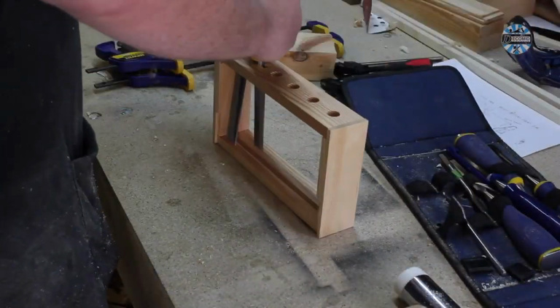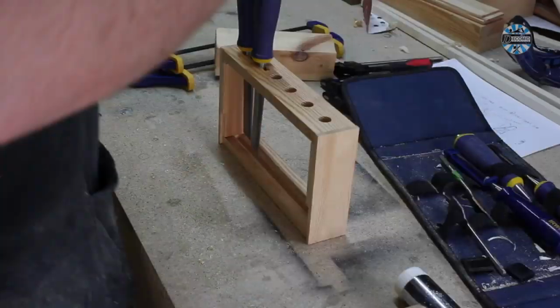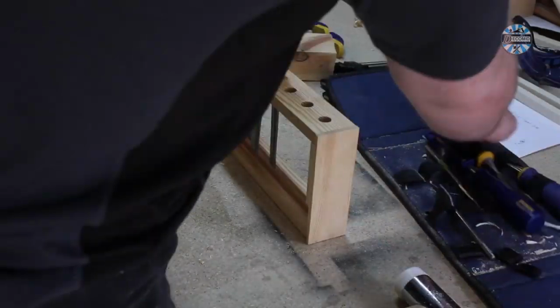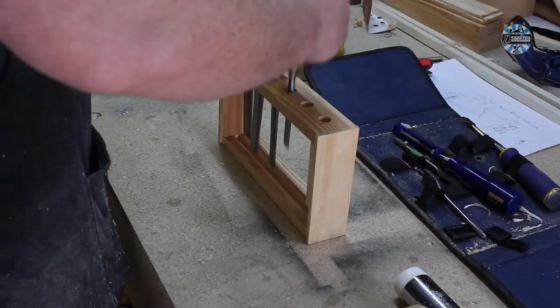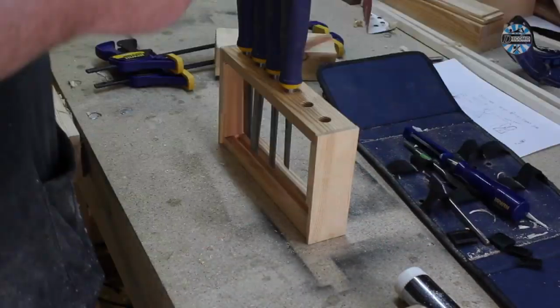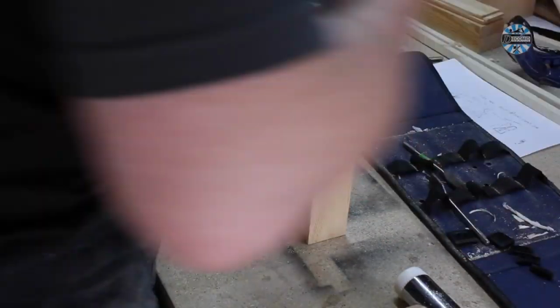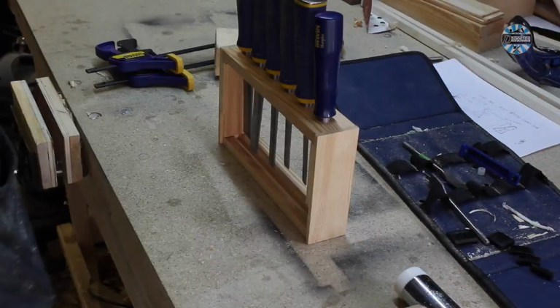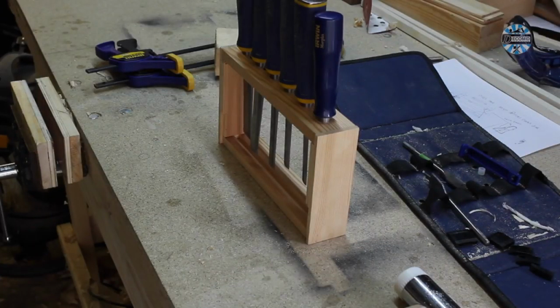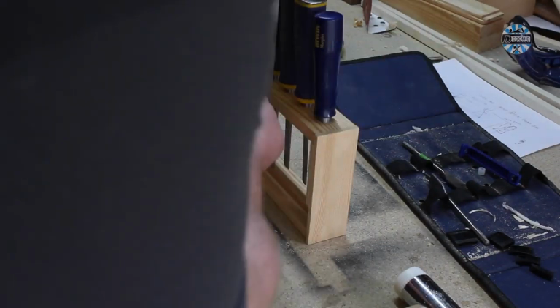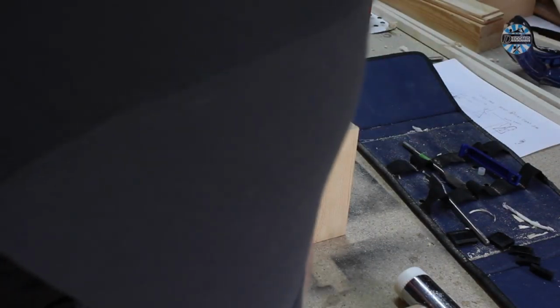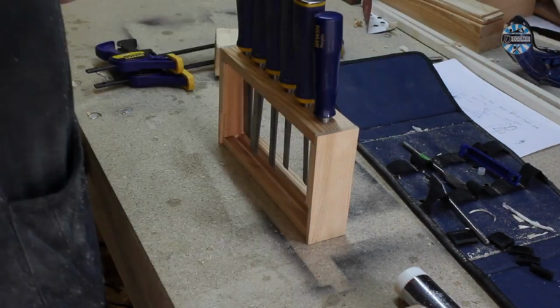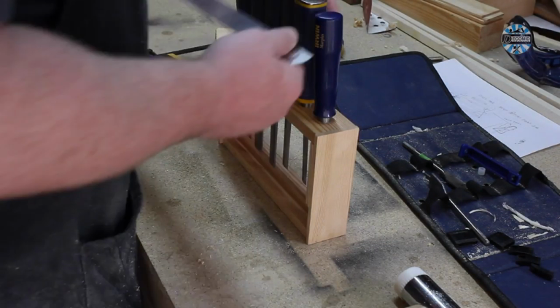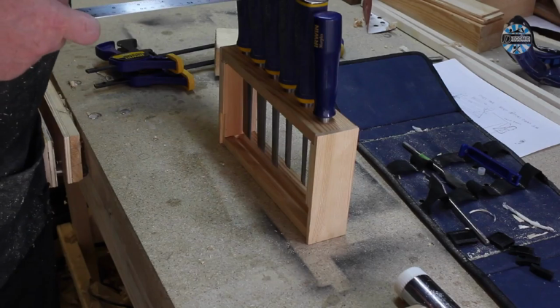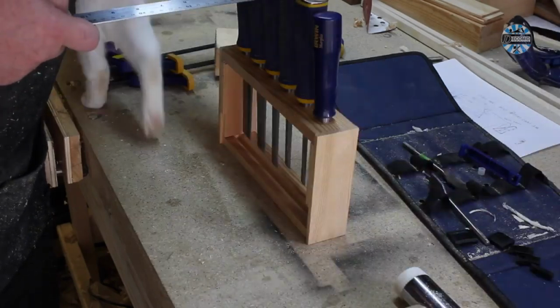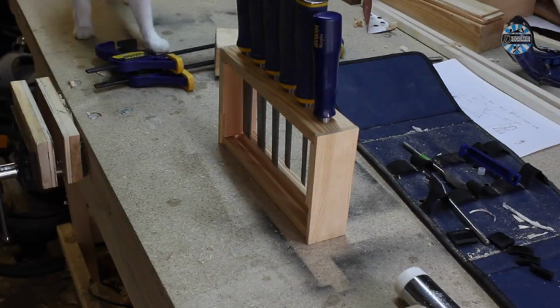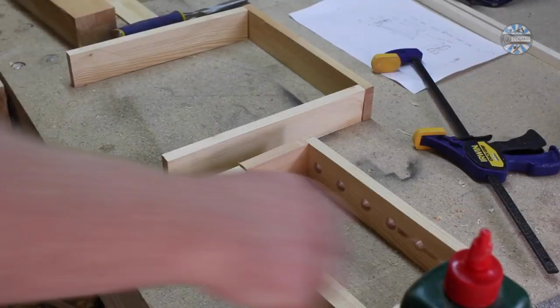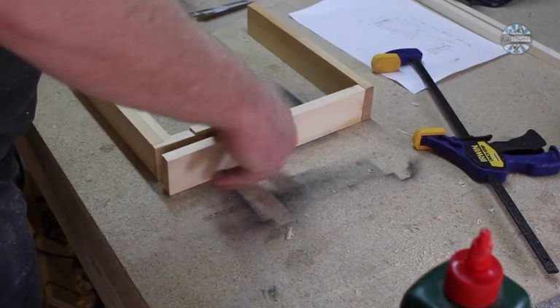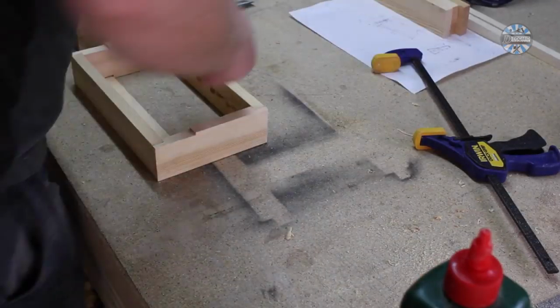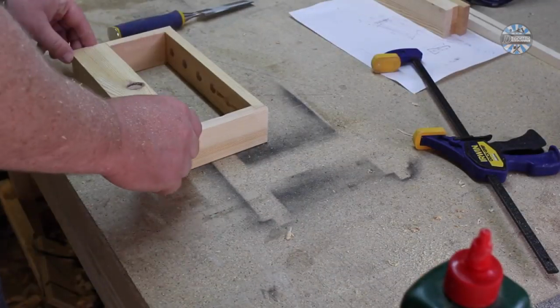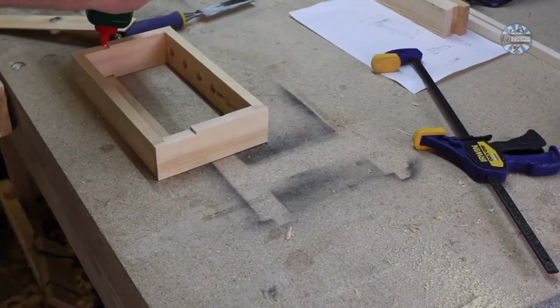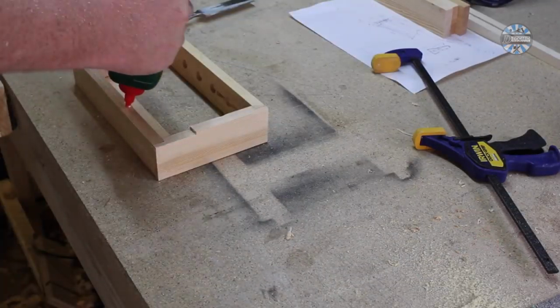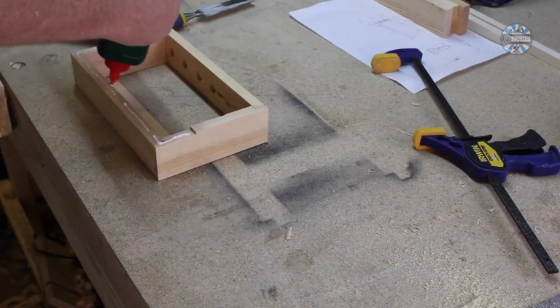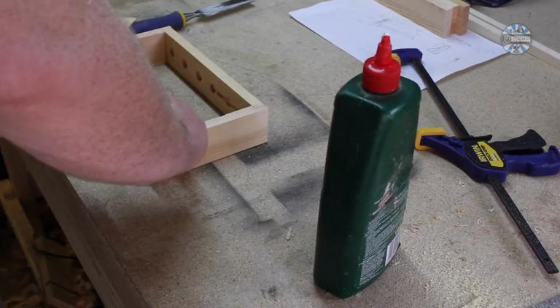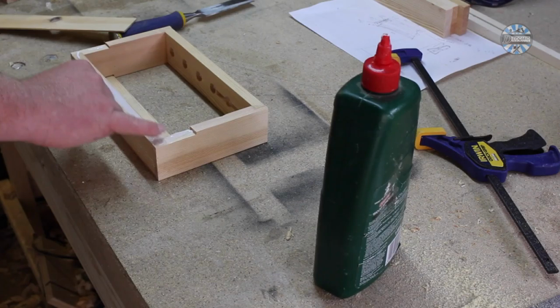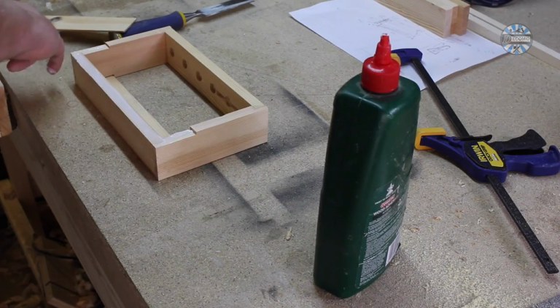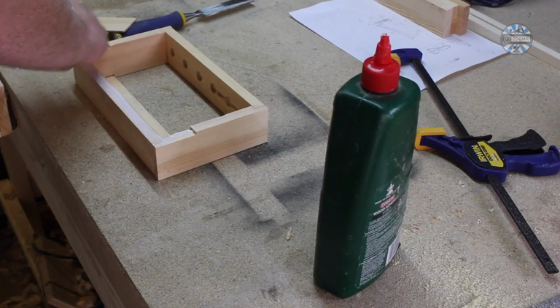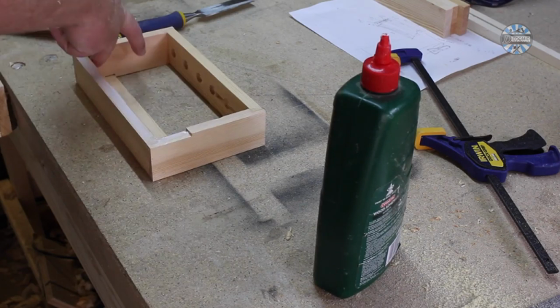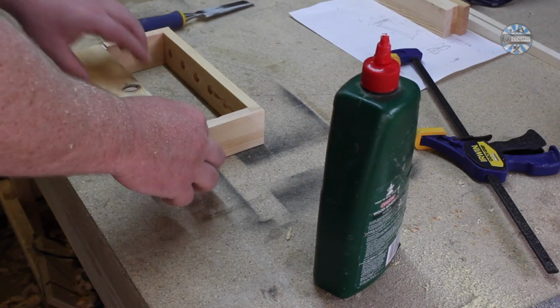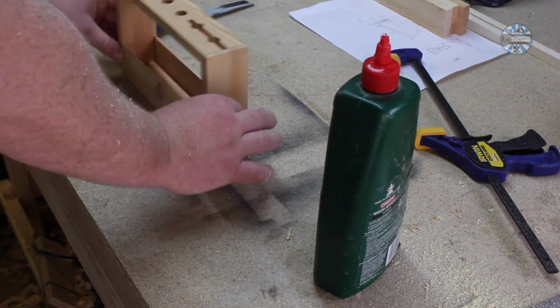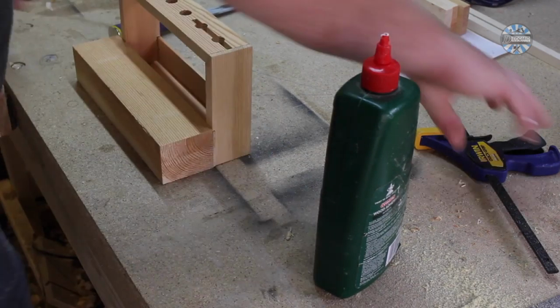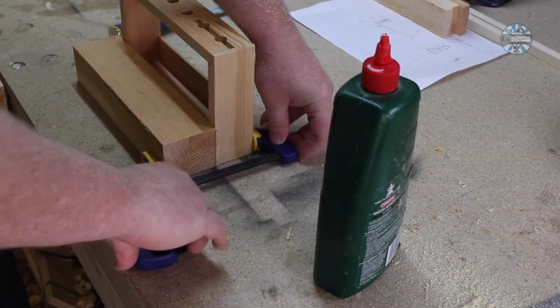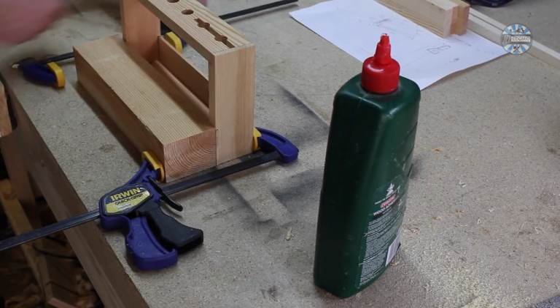Let's glue this up. You'll notice I made thin cutouts for the fronts — I later thought of a better way of doing this, which you'll see later on. Now we've glued this up, let's see if everything fits inside. It does! Great!